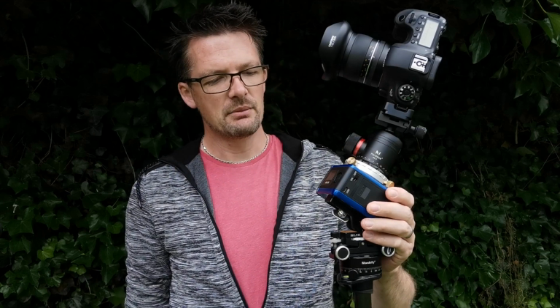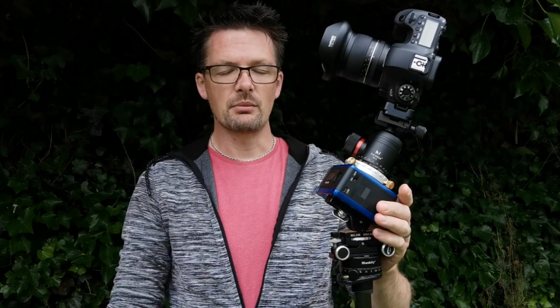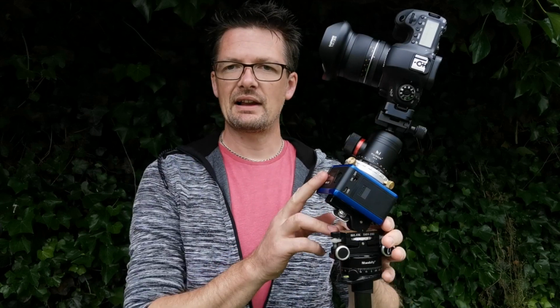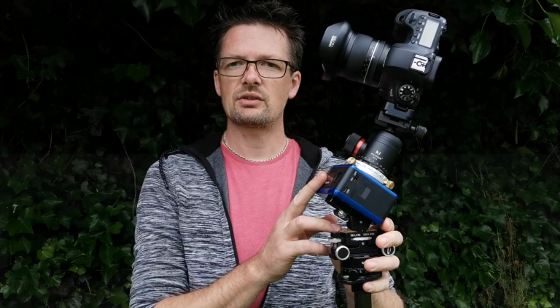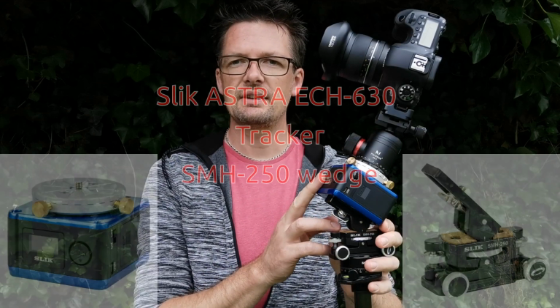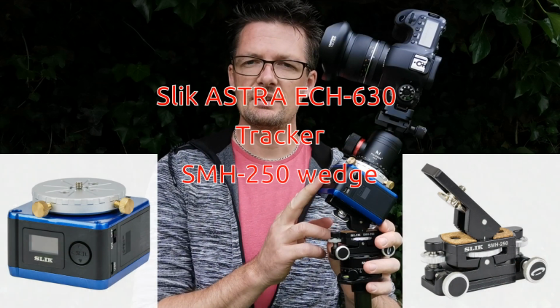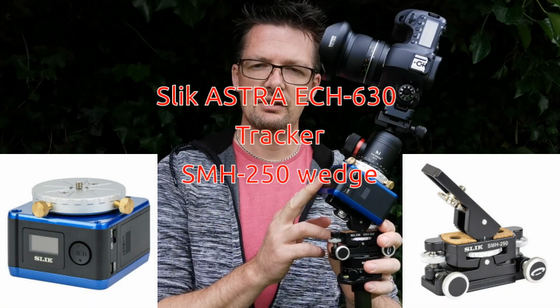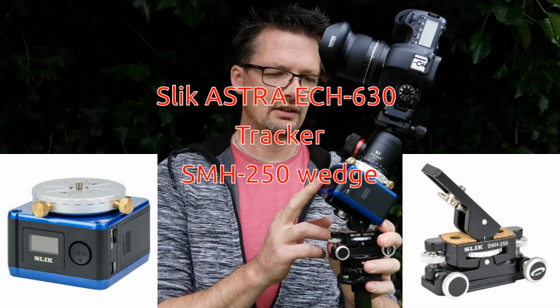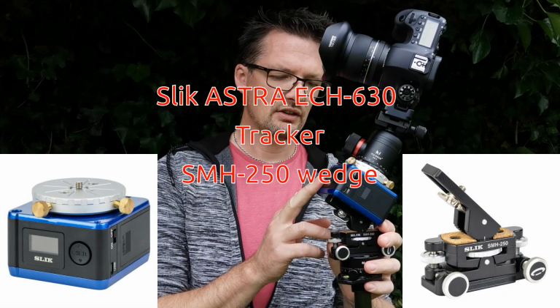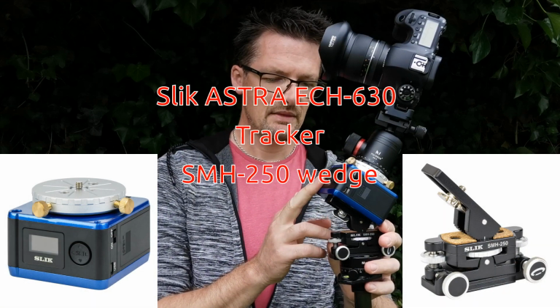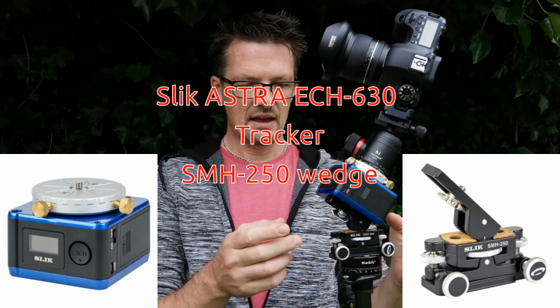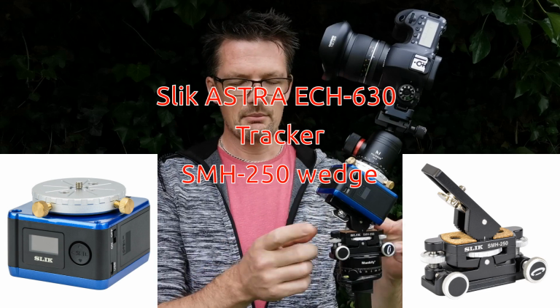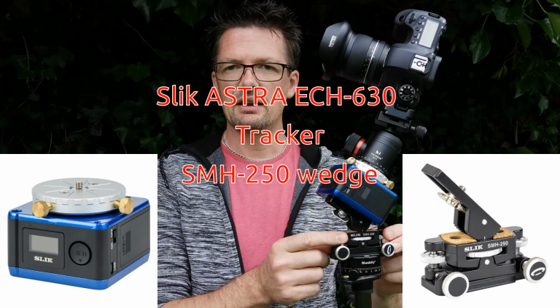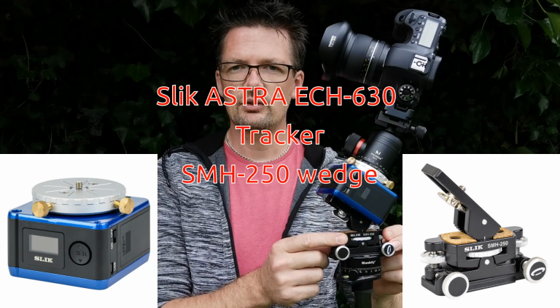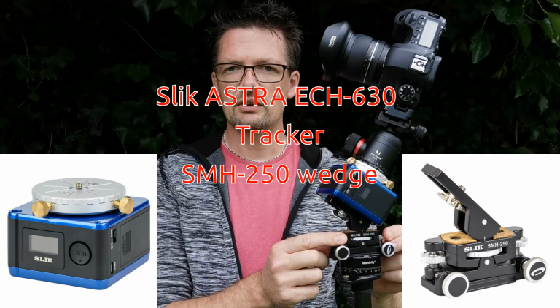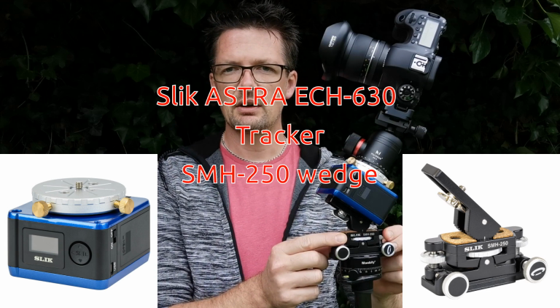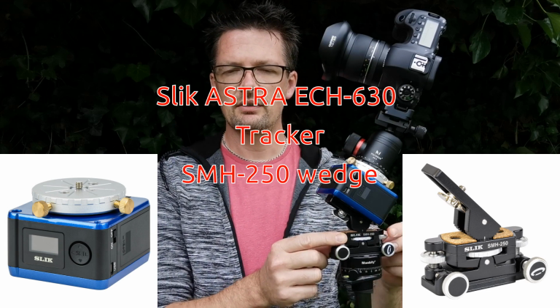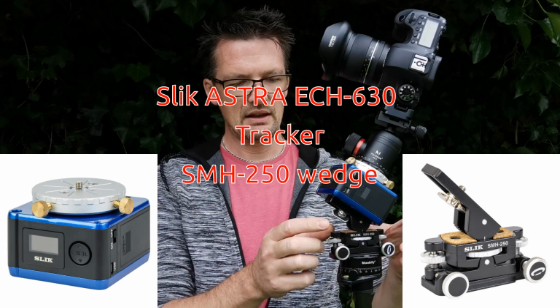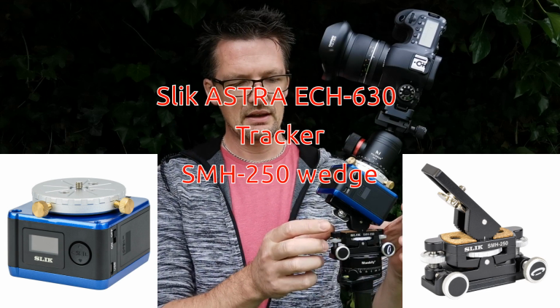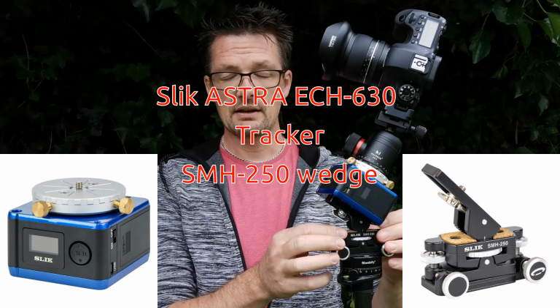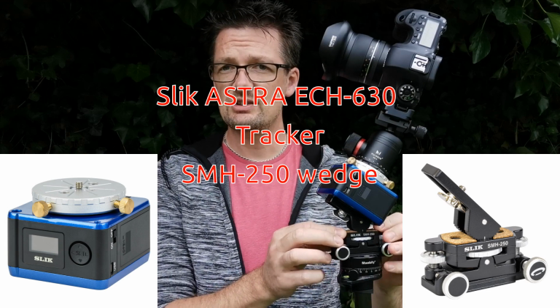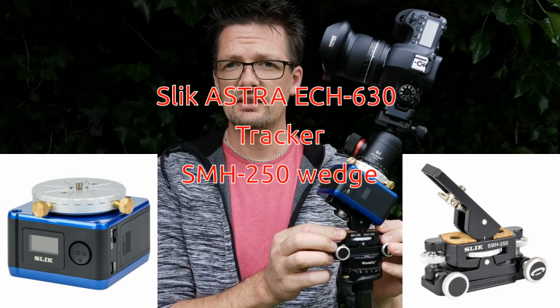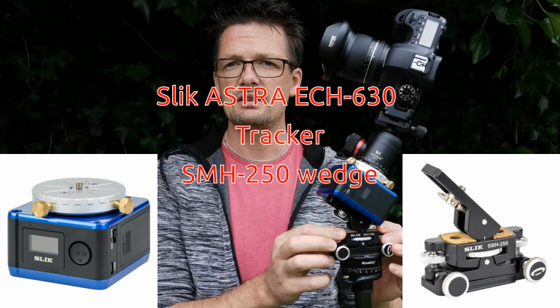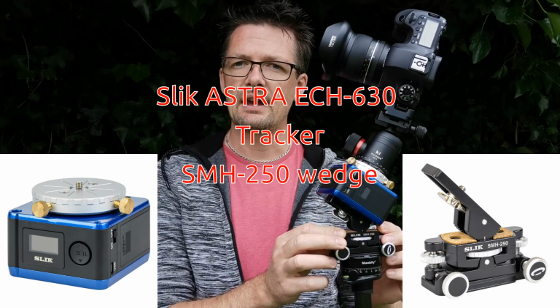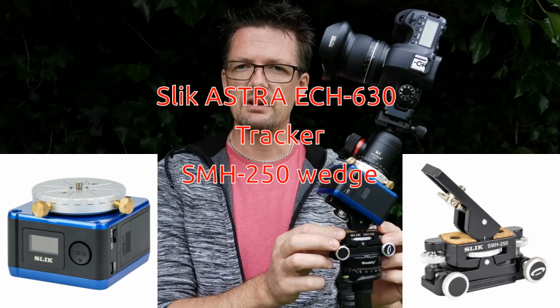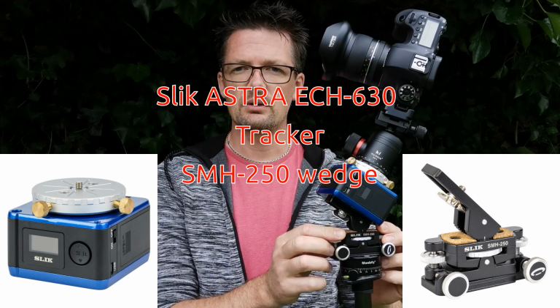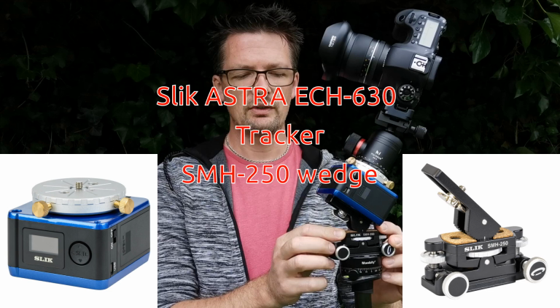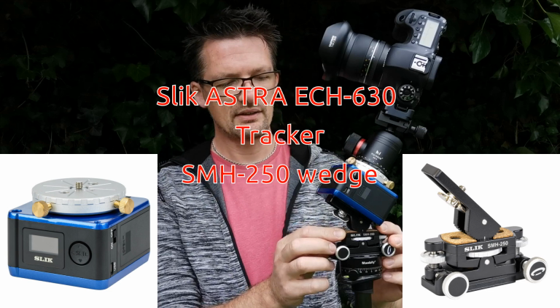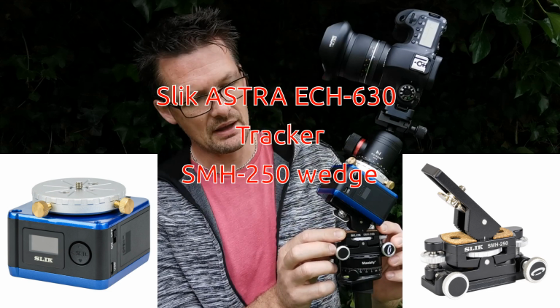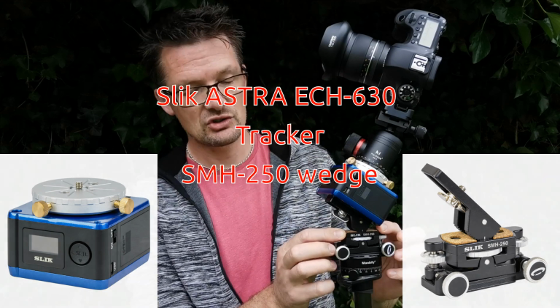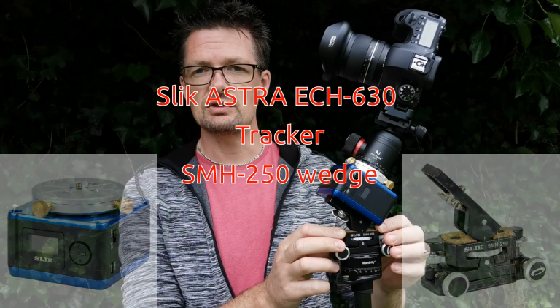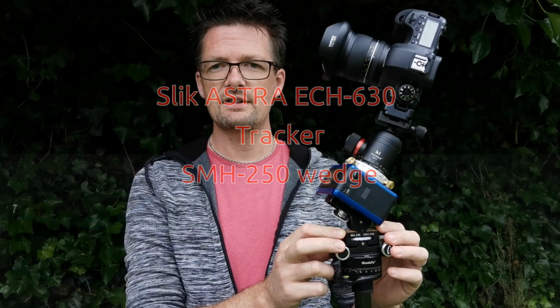This is from Slick, it's called the ECH630, and I've also got one of the little wedges you can get with it as well, called the SMH250.